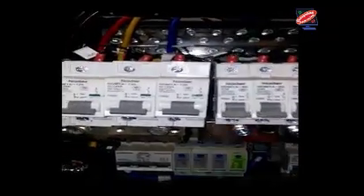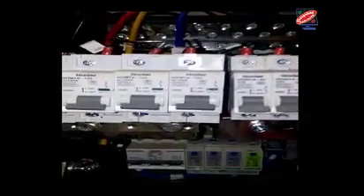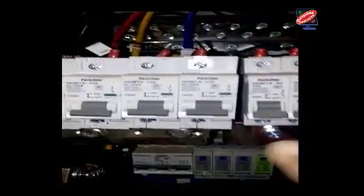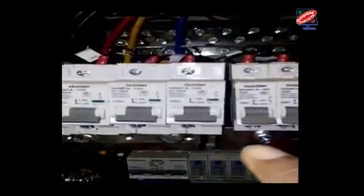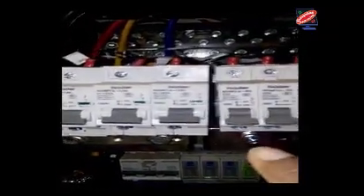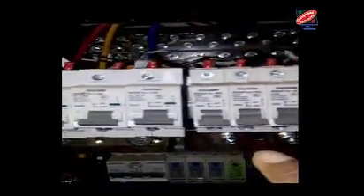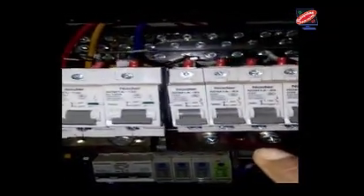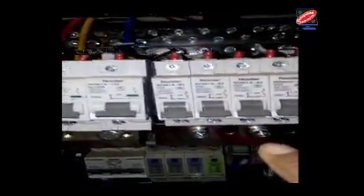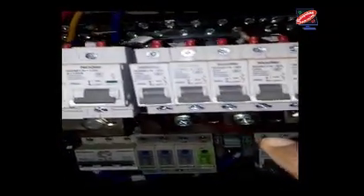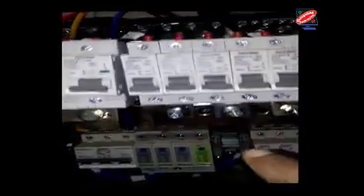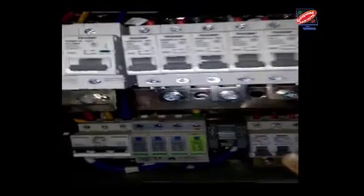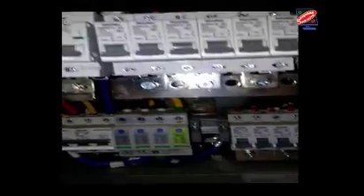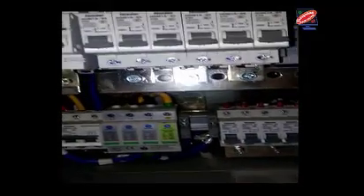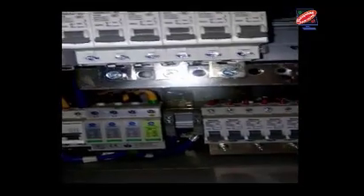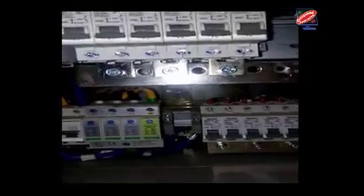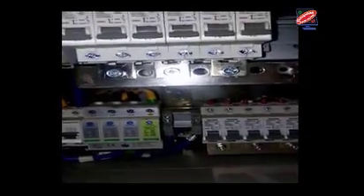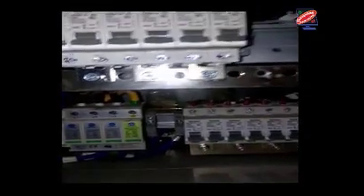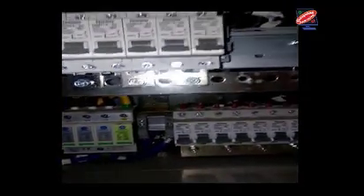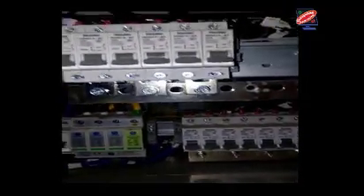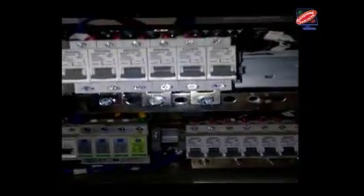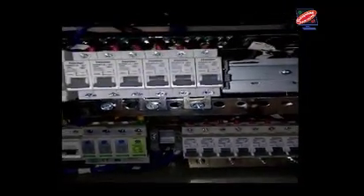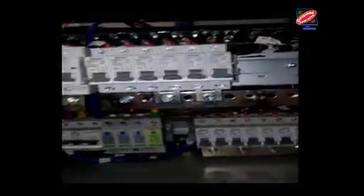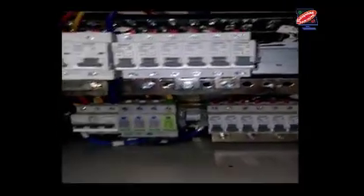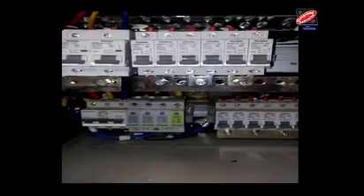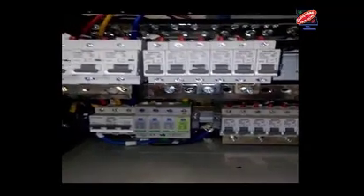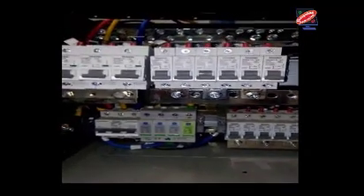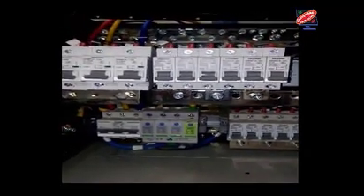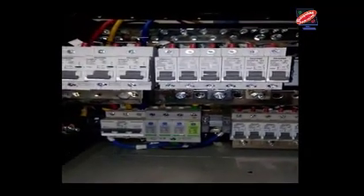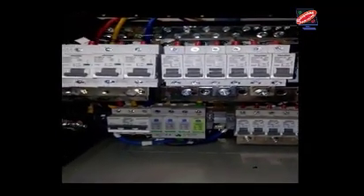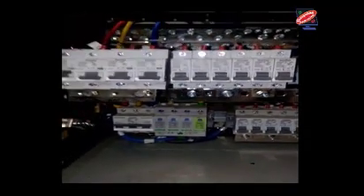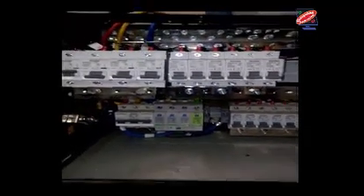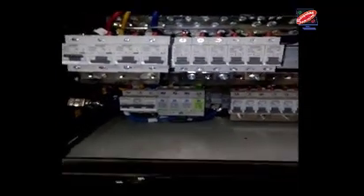There are many breakers in the Huawei rectifier: 16 Ampere, 25 Ampere, 32 Ampere, and 16 Ampere breakers.